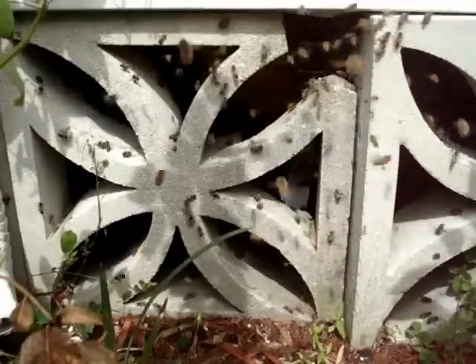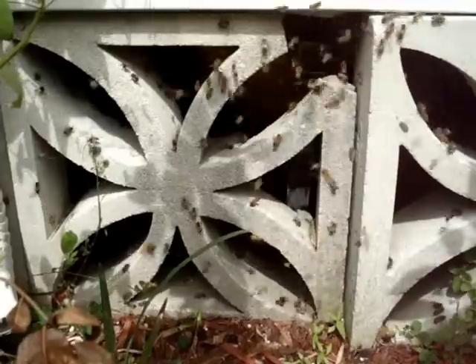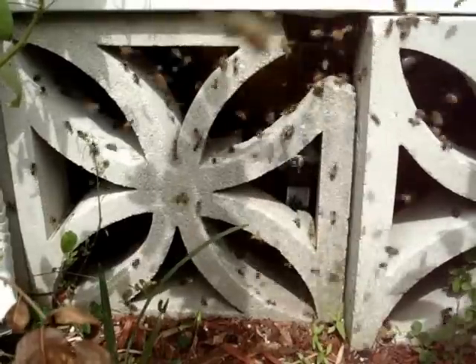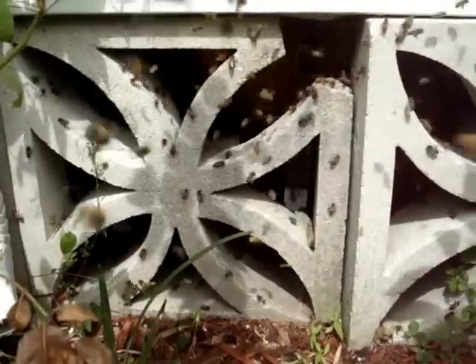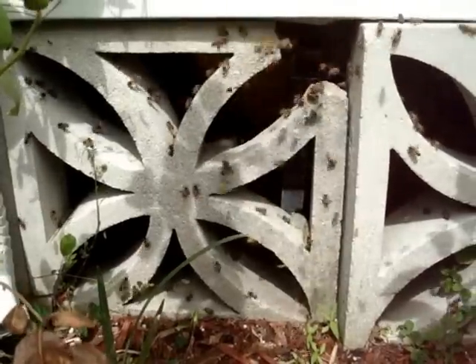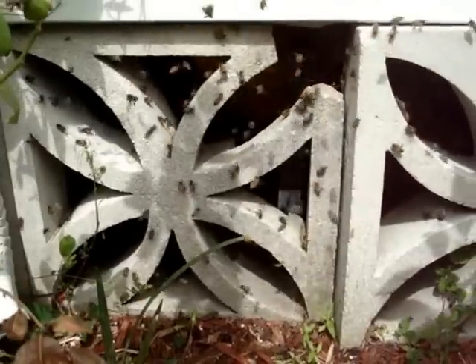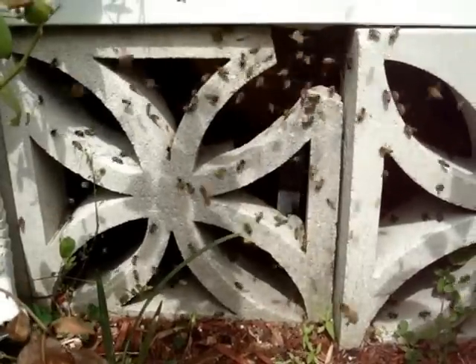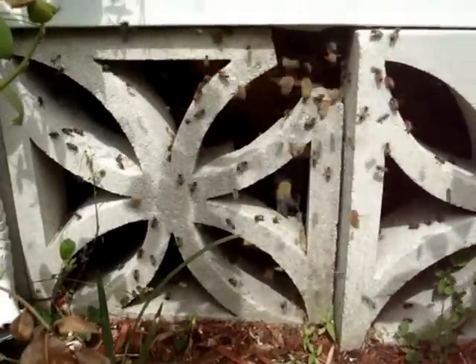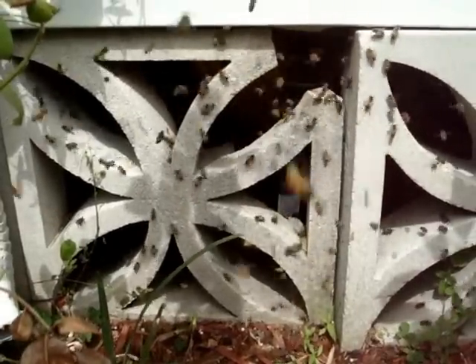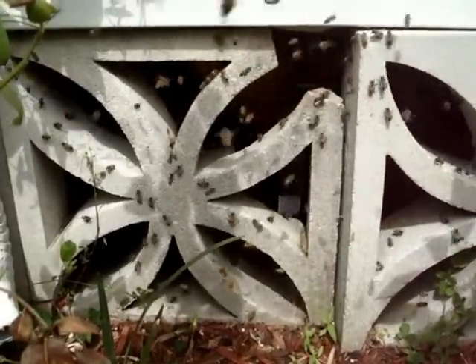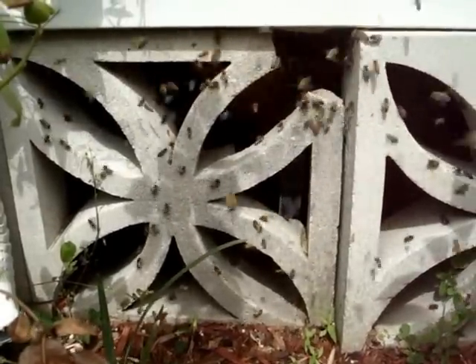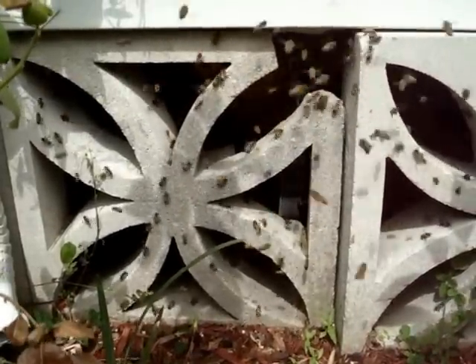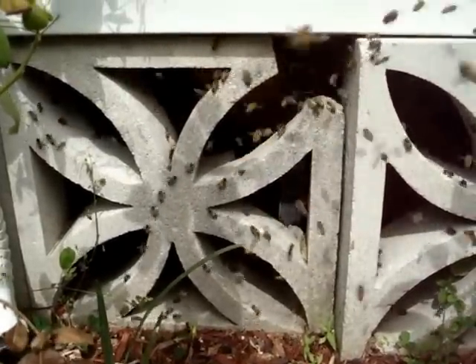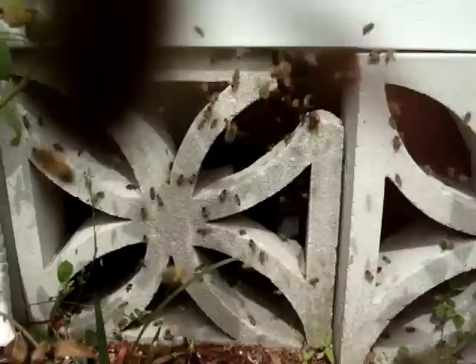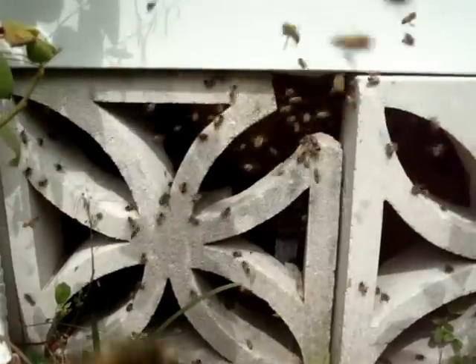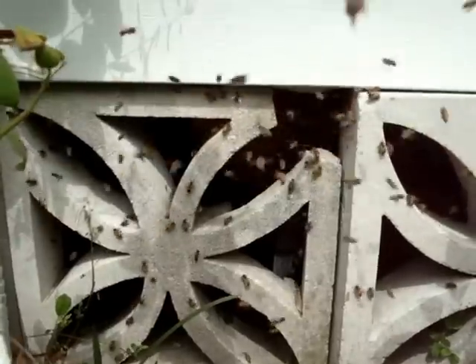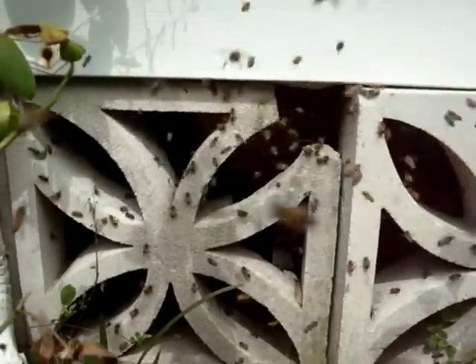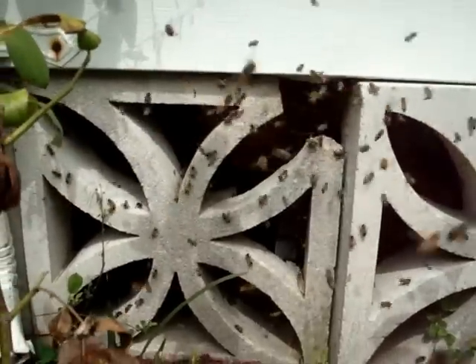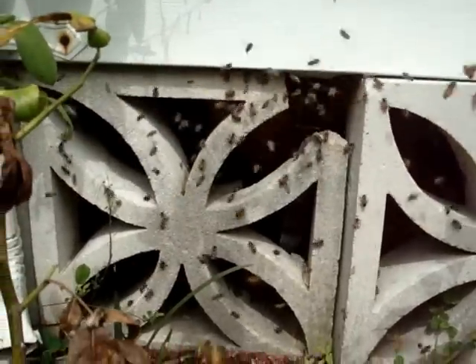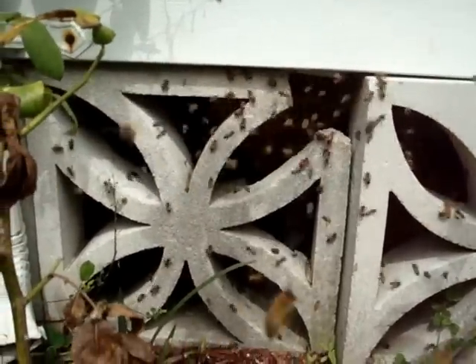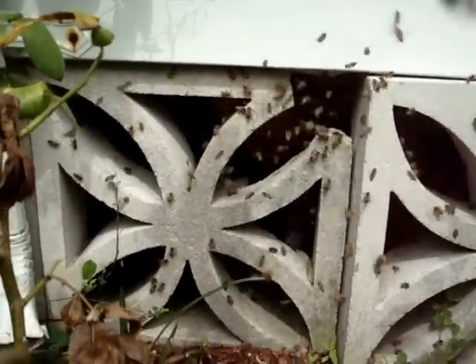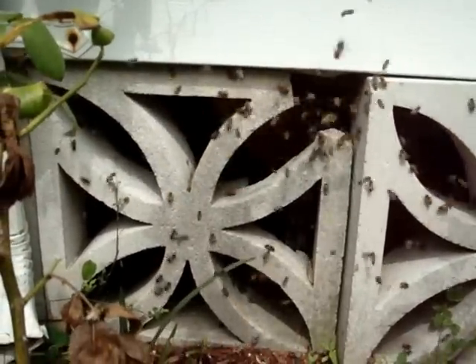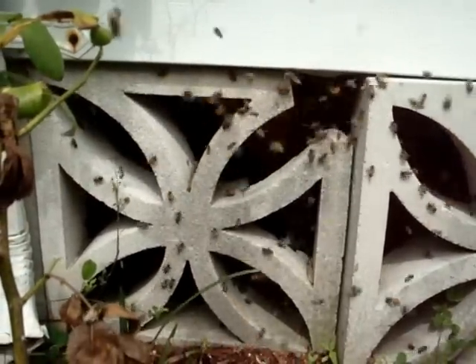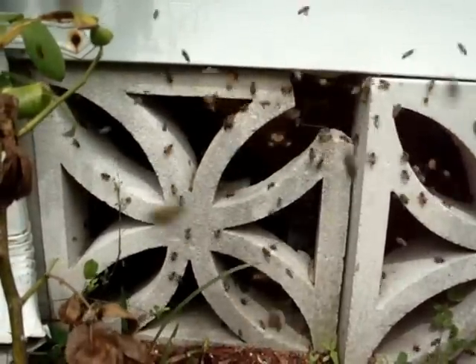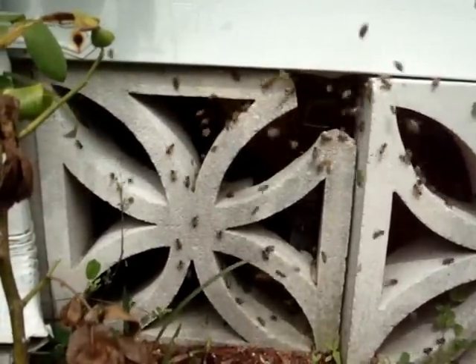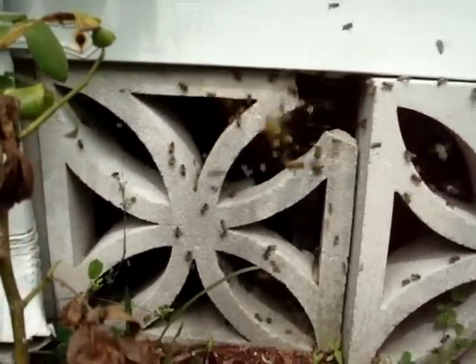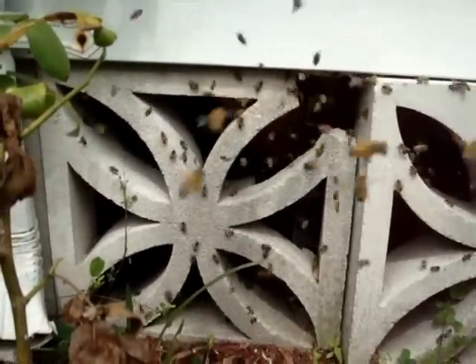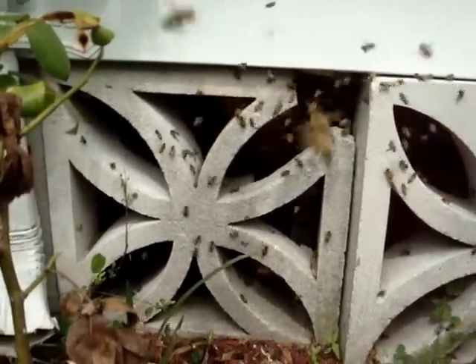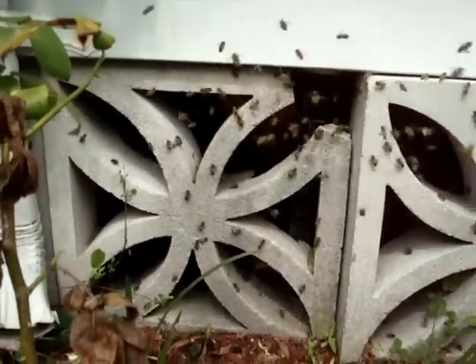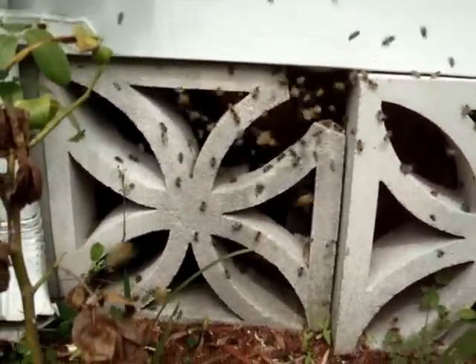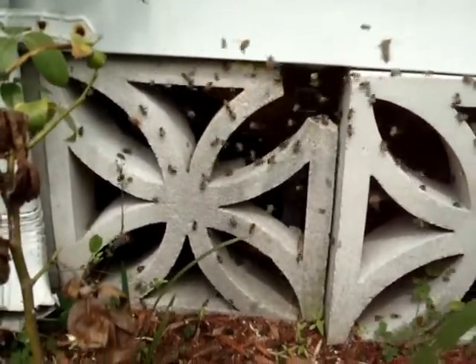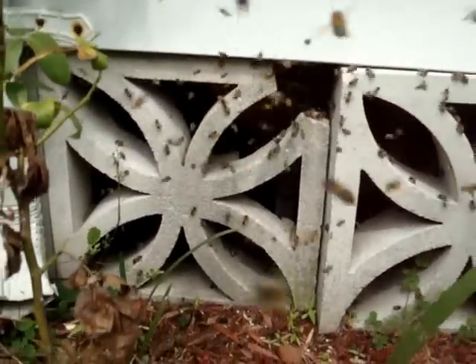You simply couldn't approach bees like this and get close to them like I am right now without proper protection. Because this is a bad situation. But we're going to take care of it for you.